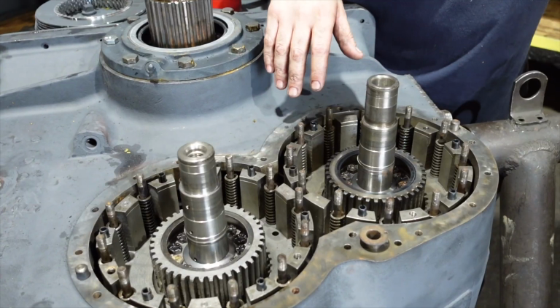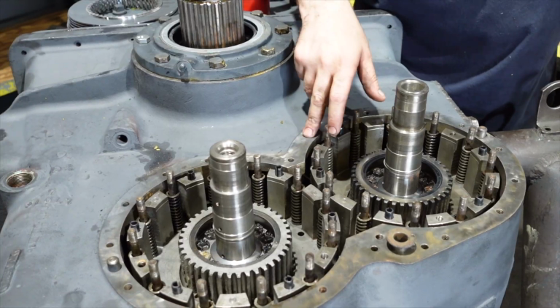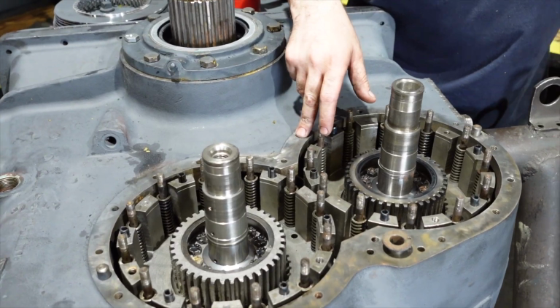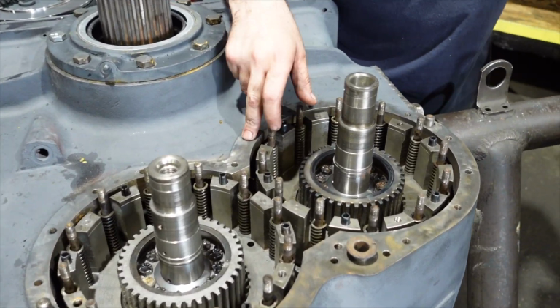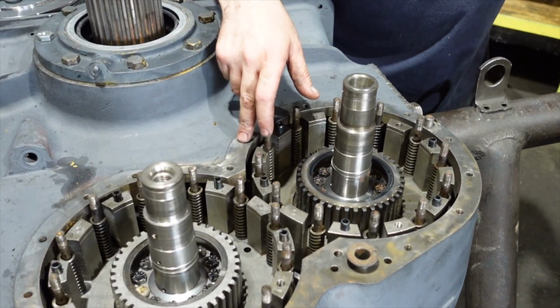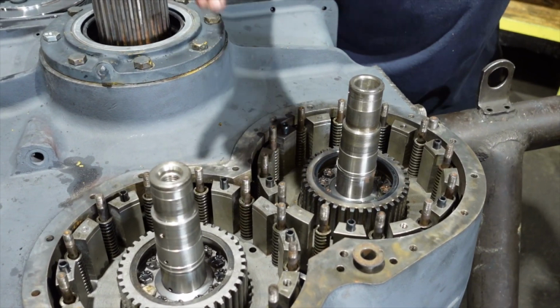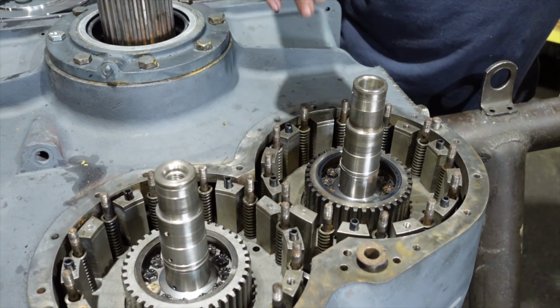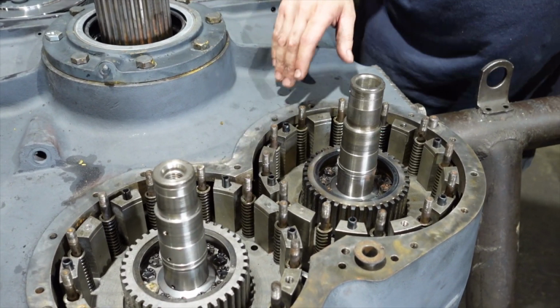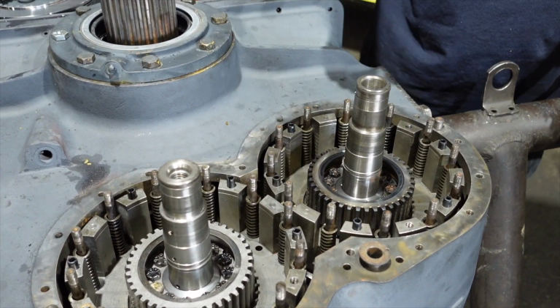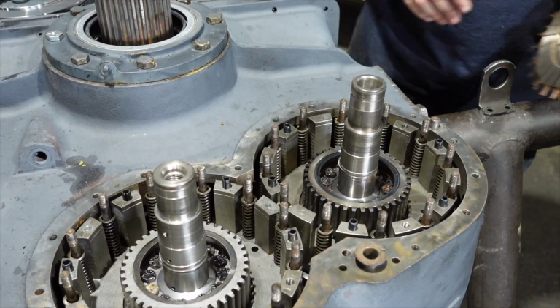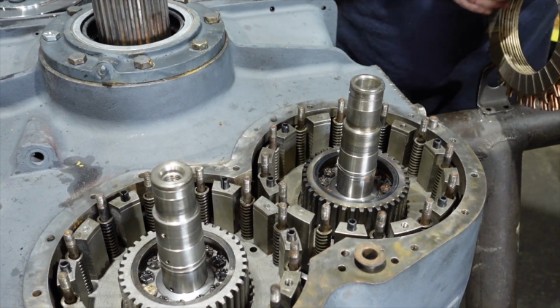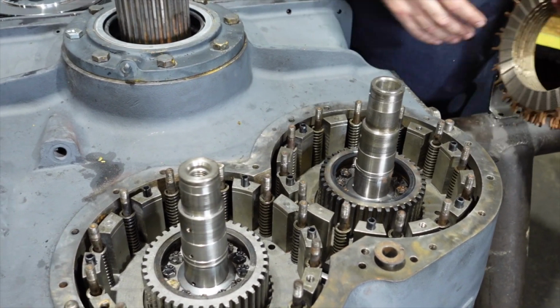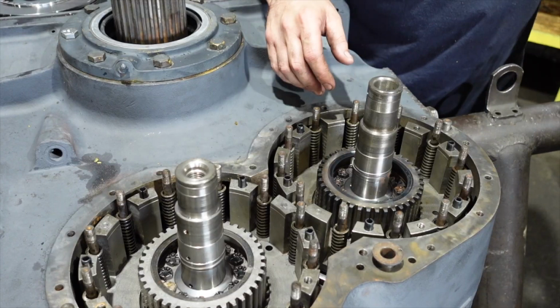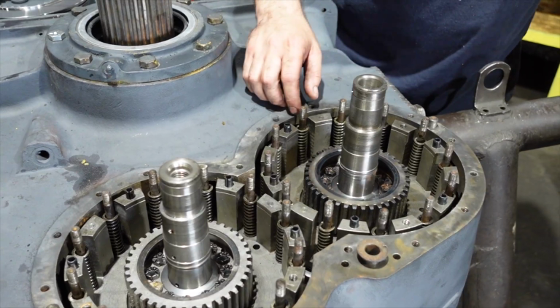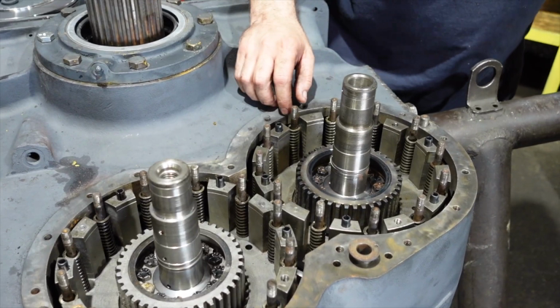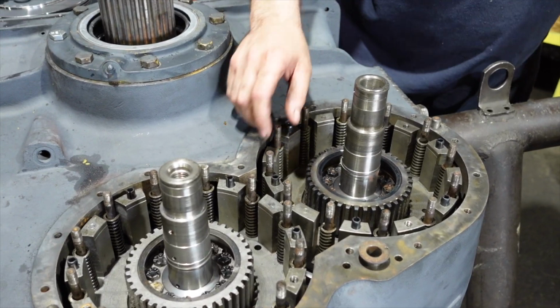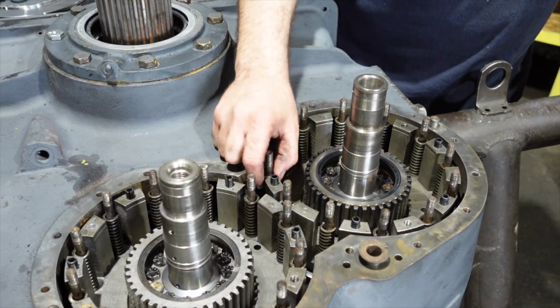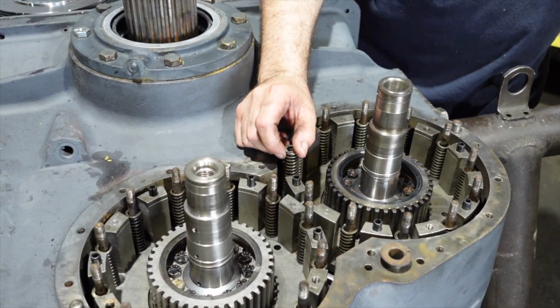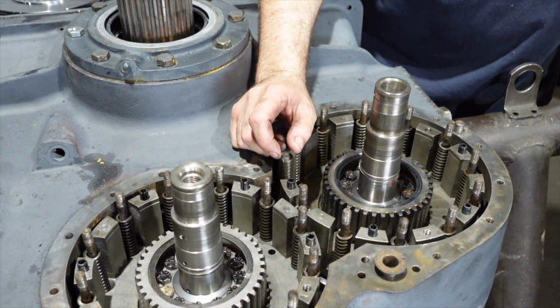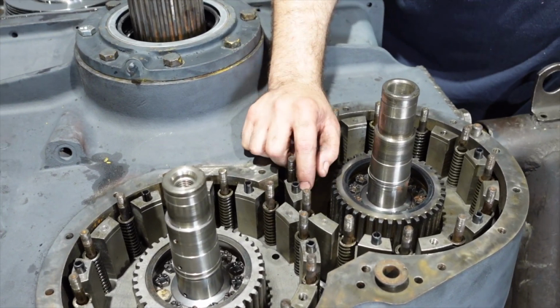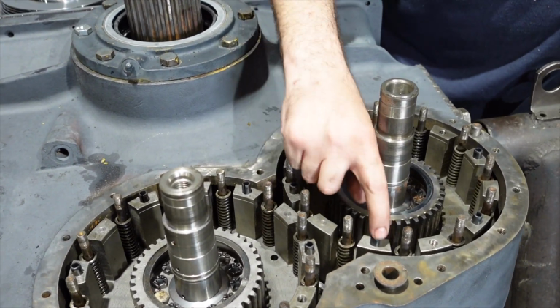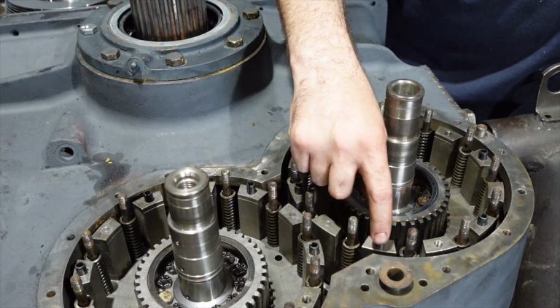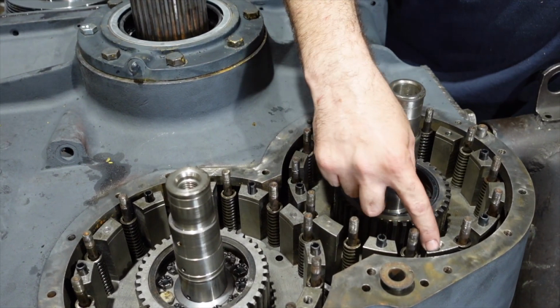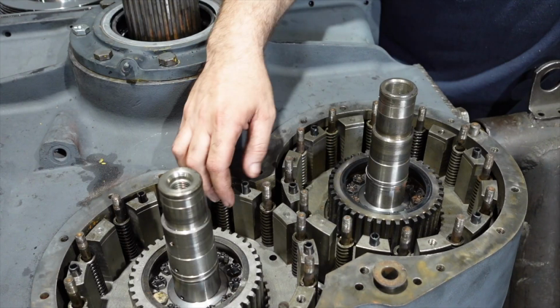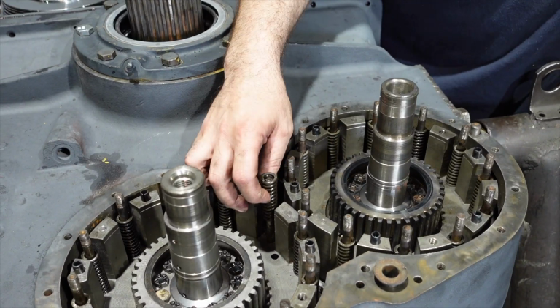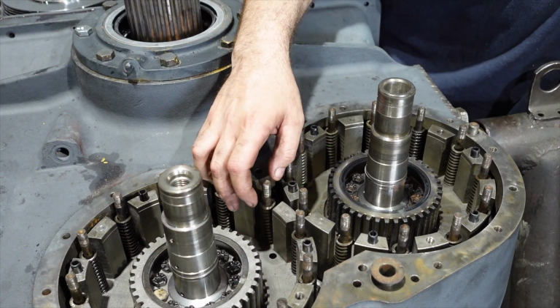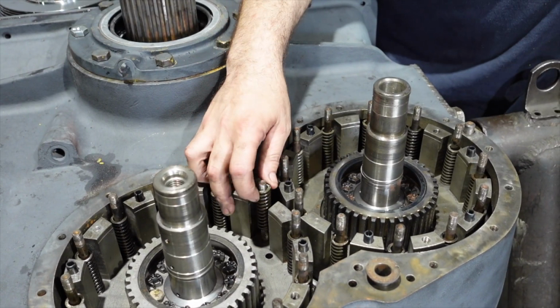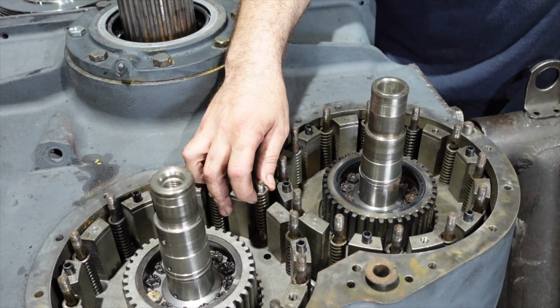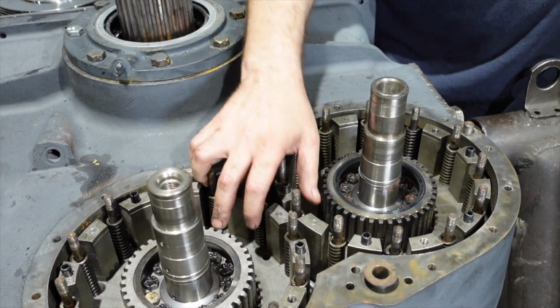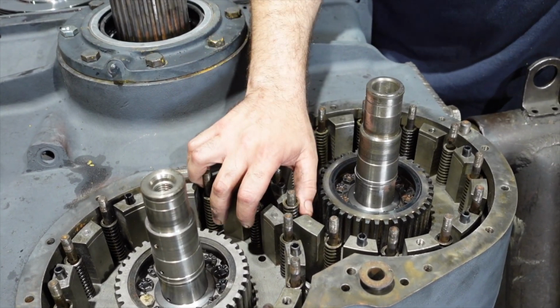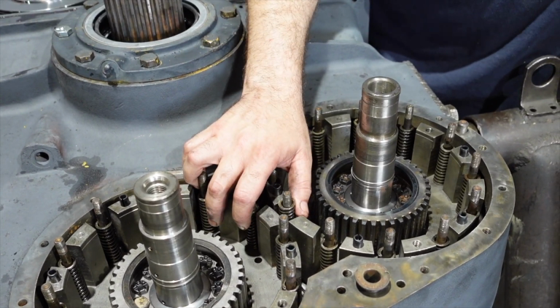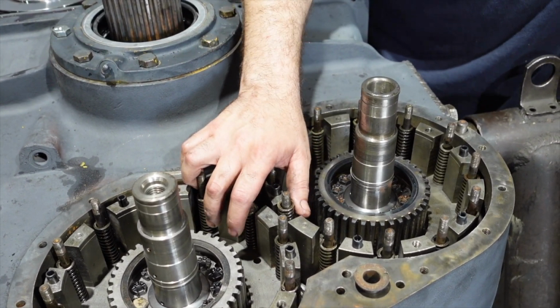Today we're going to be putting together the clutch pack, piston carriers, and a manifold. As you start, make sure you put your 12 springs in on each clutch — there's 12 on your primary and 12 on your secondary.